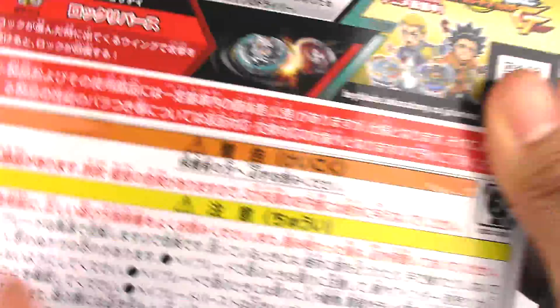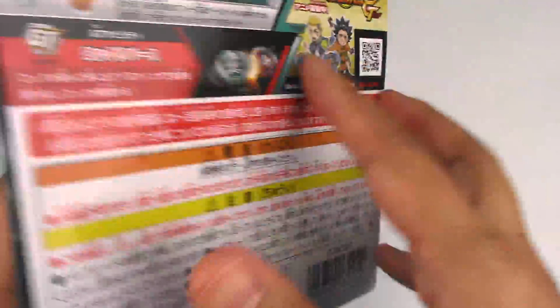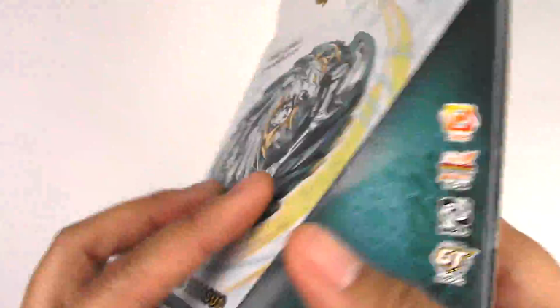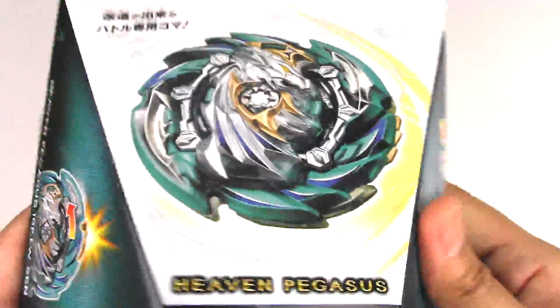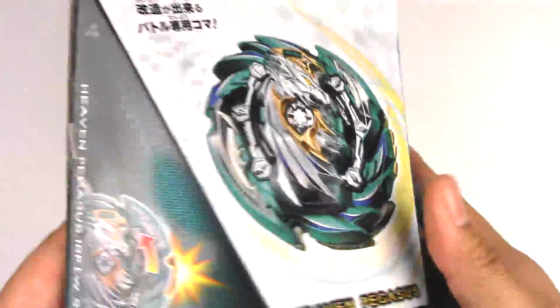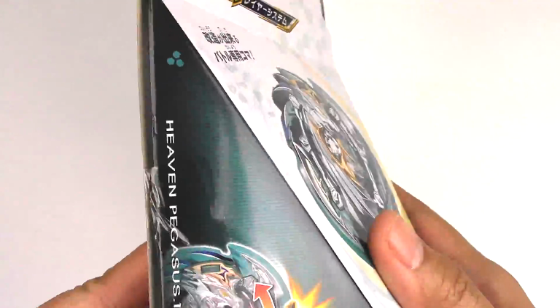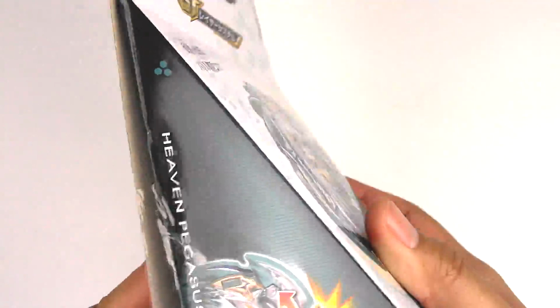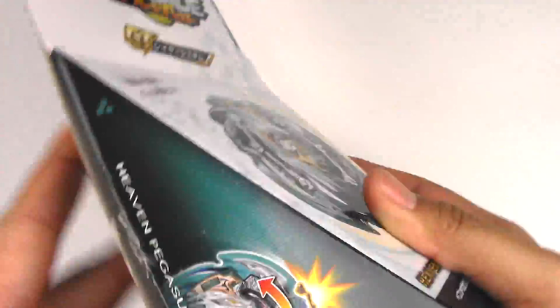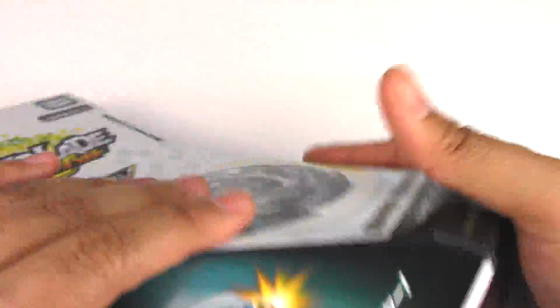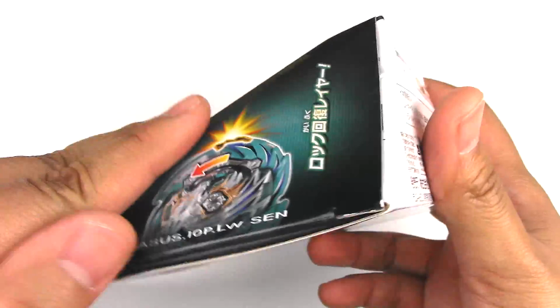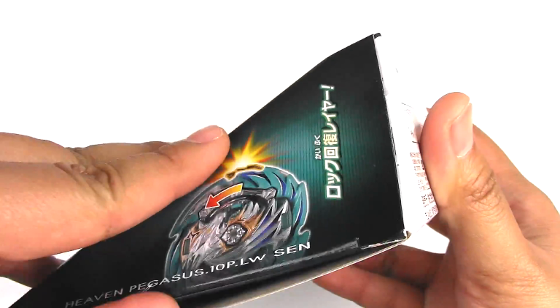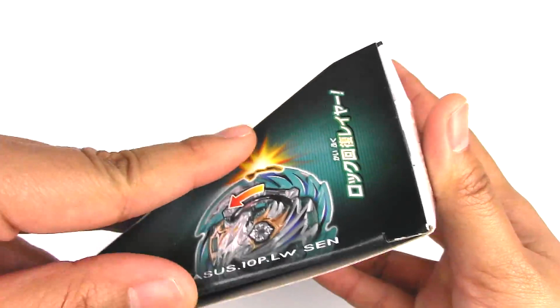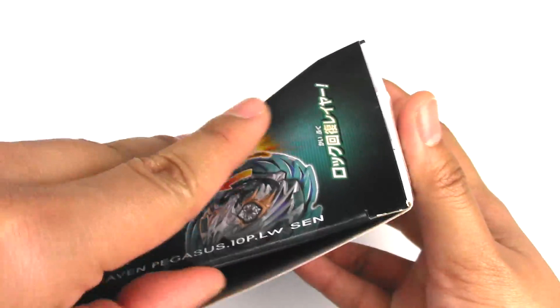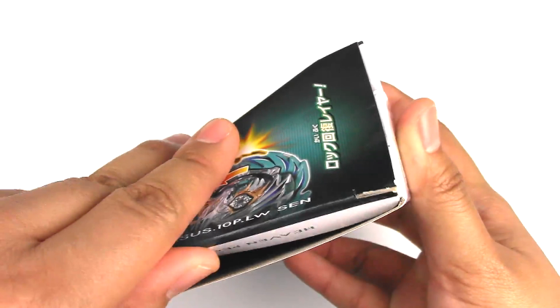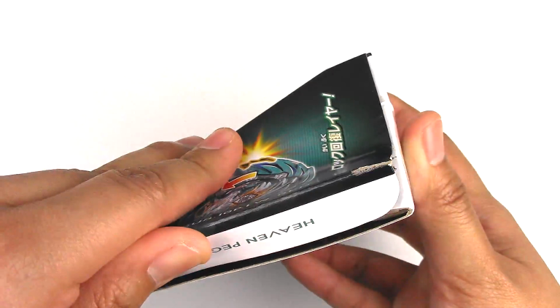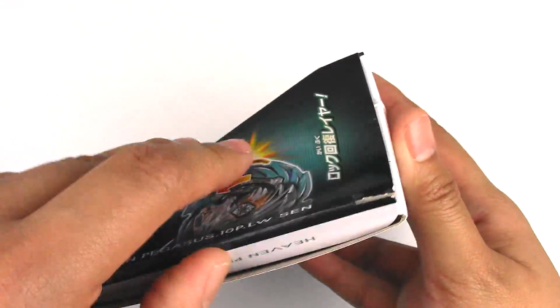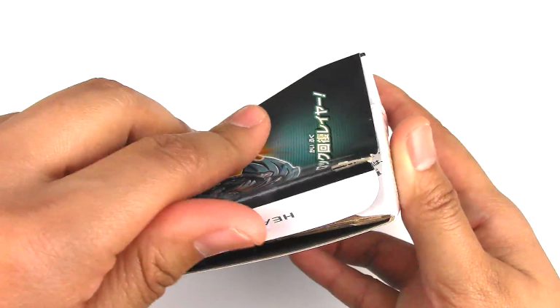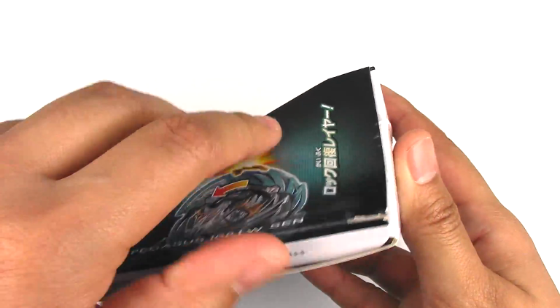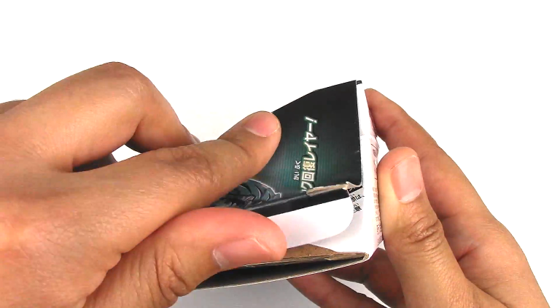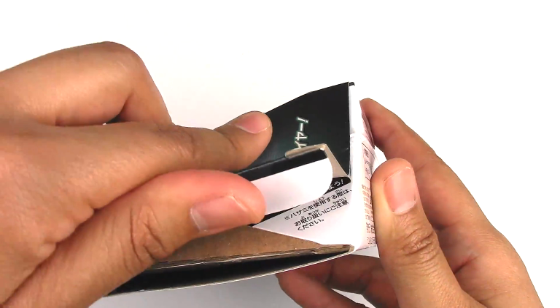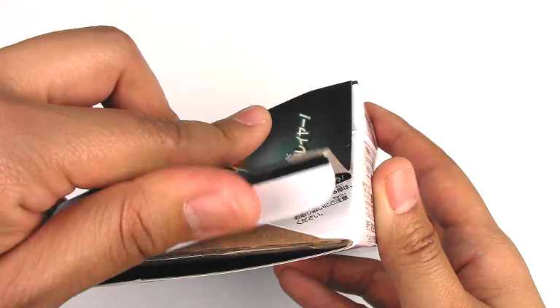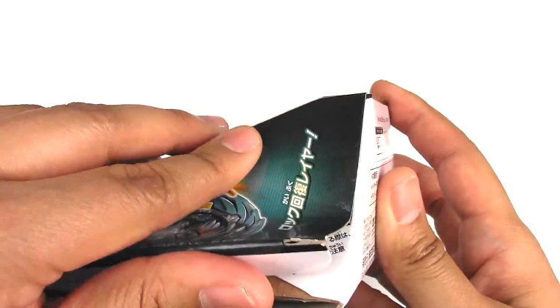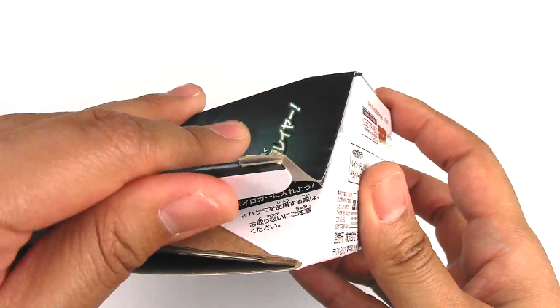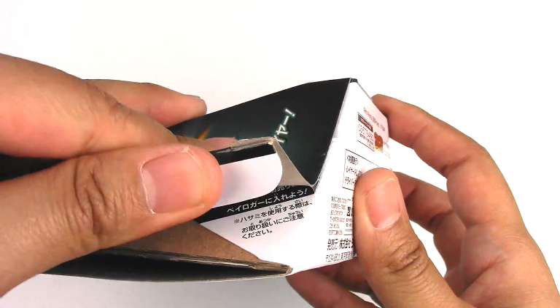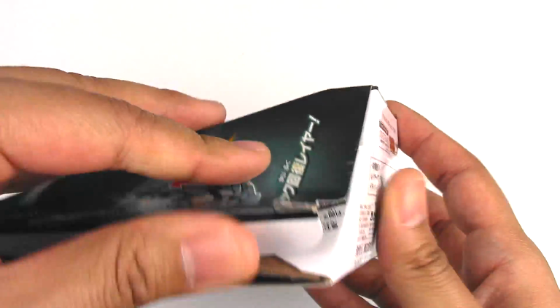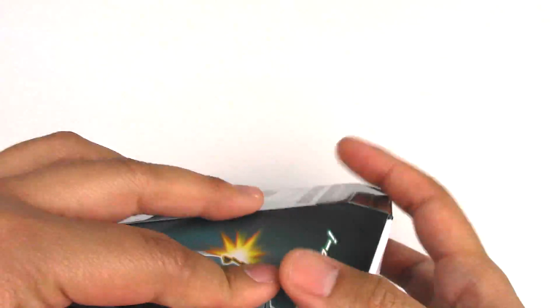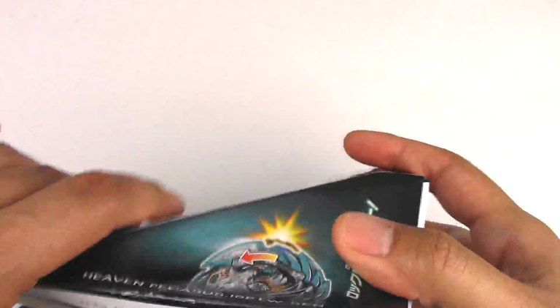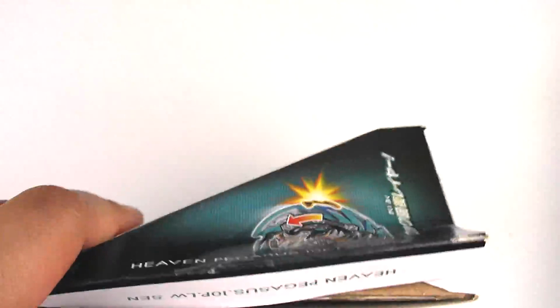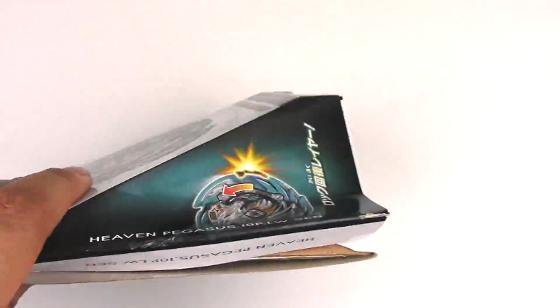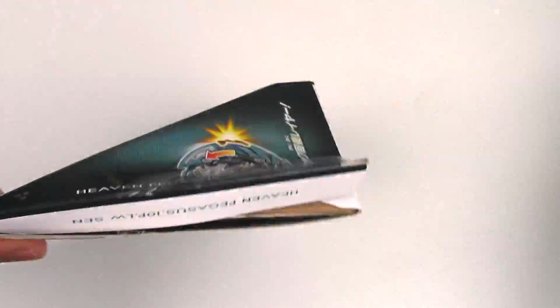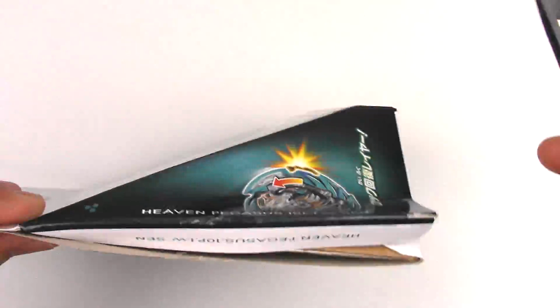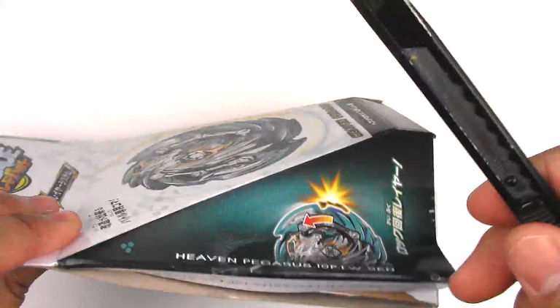Alright, that's pretty much it for the packaging. Let's get to unboxing. On this side I believe is the Beylogger sheet.